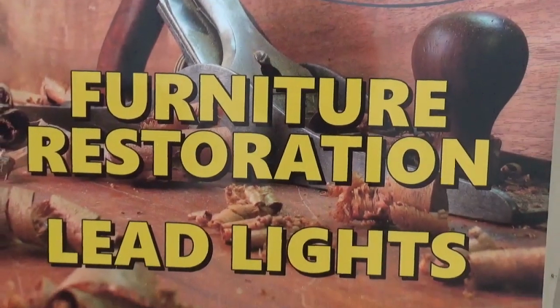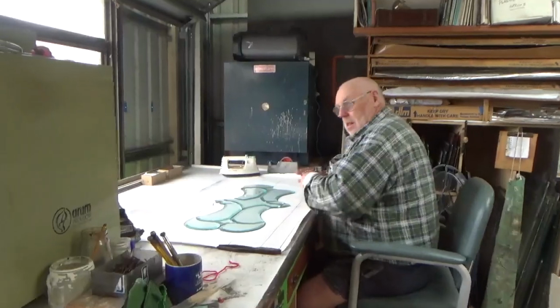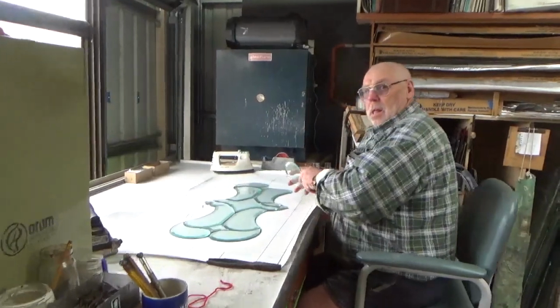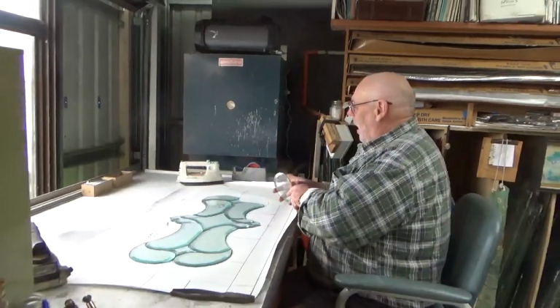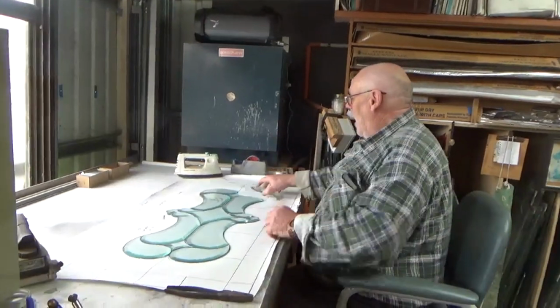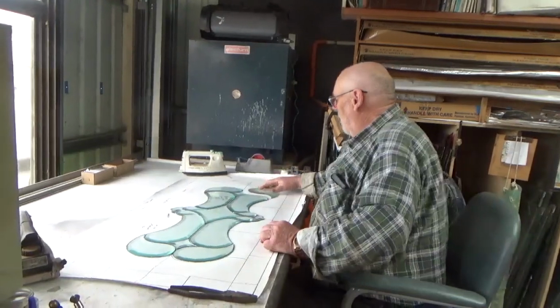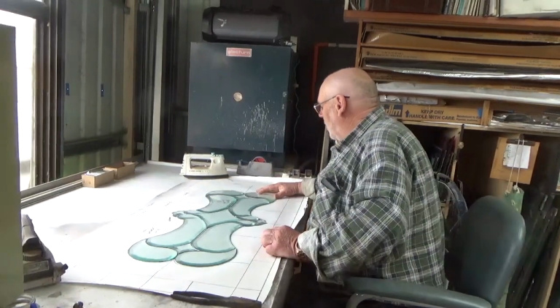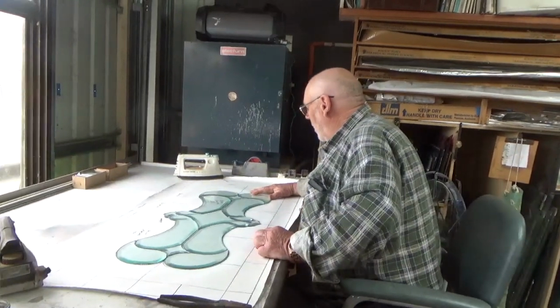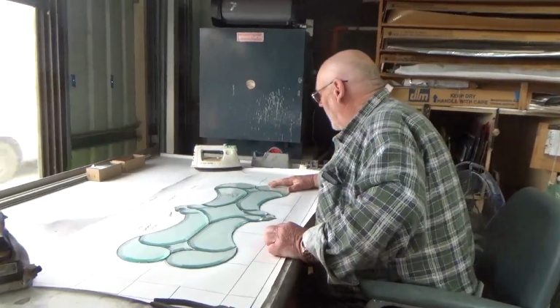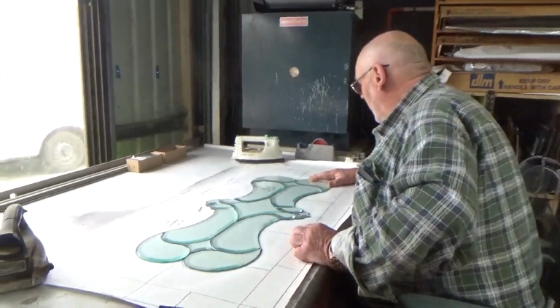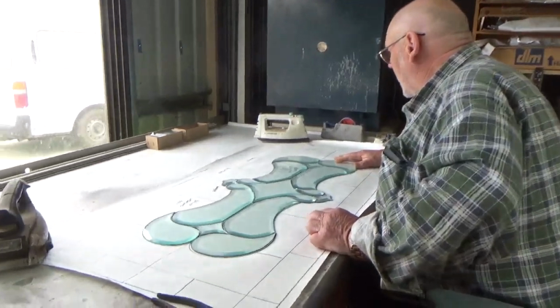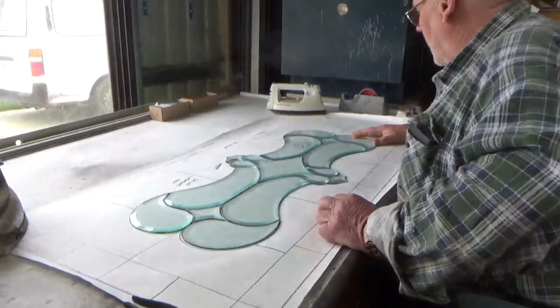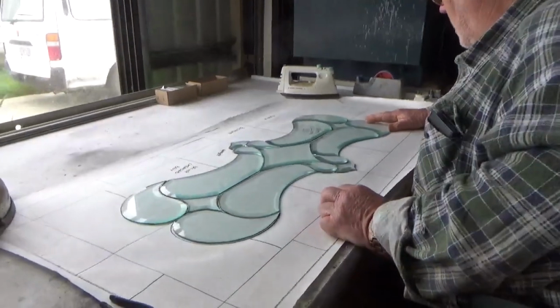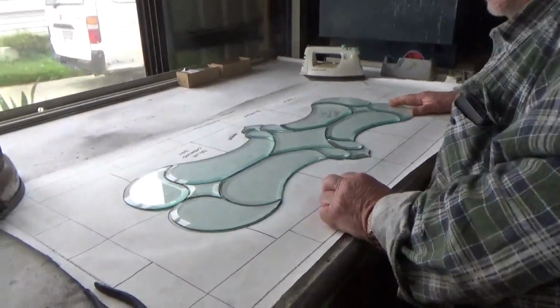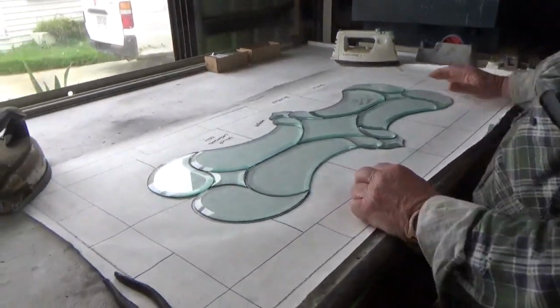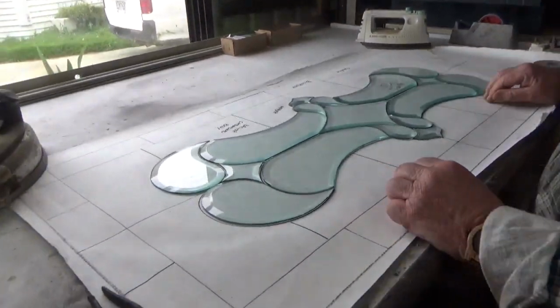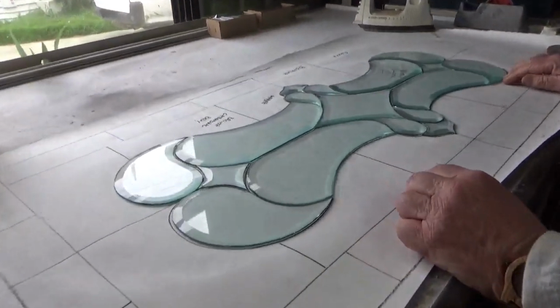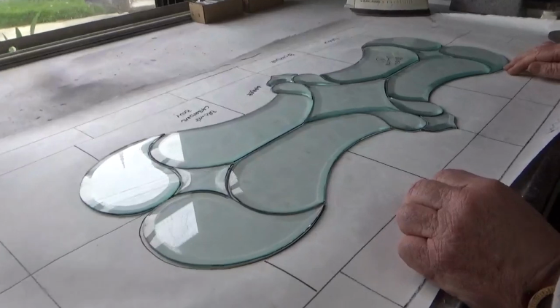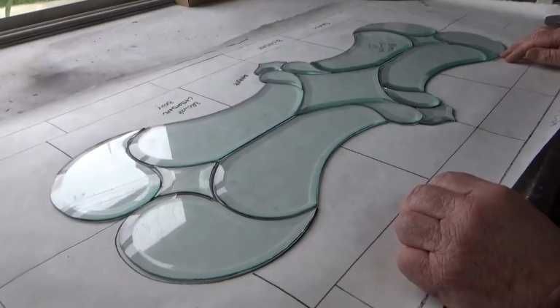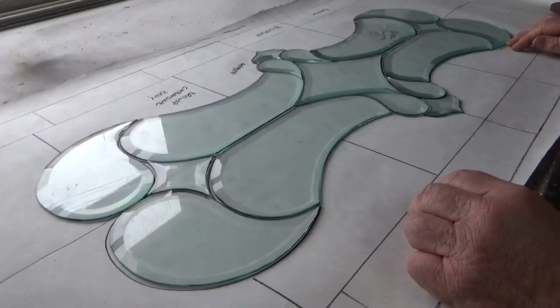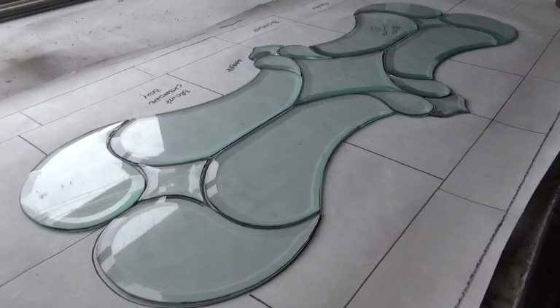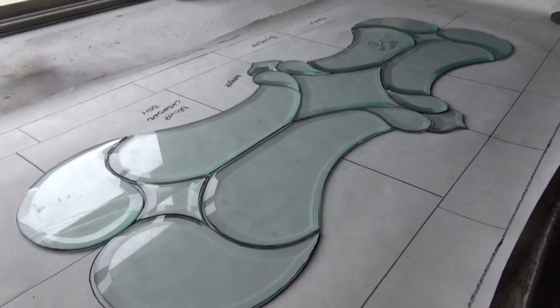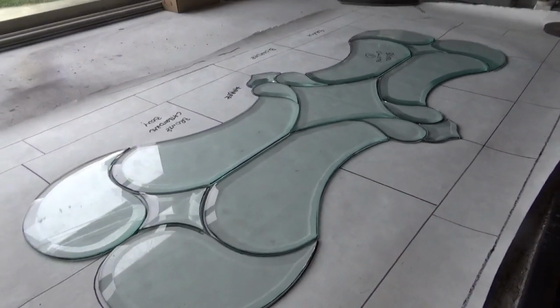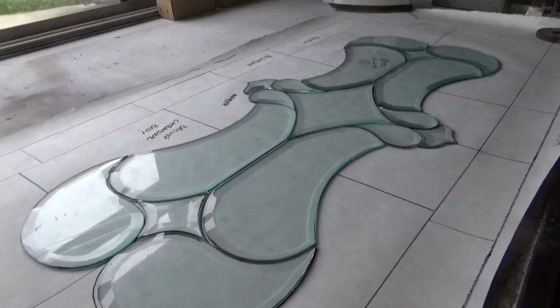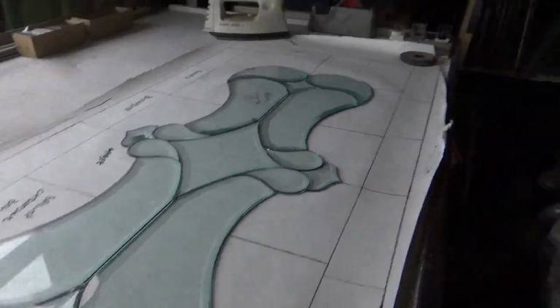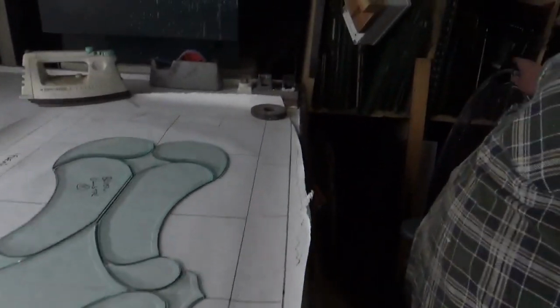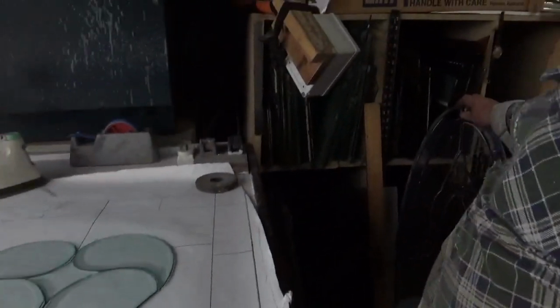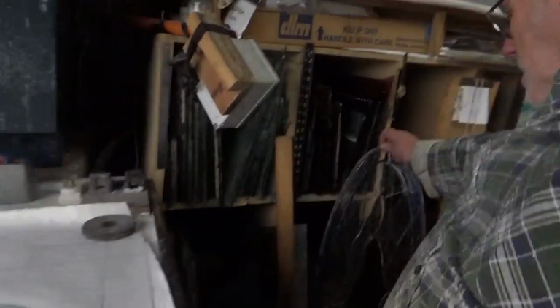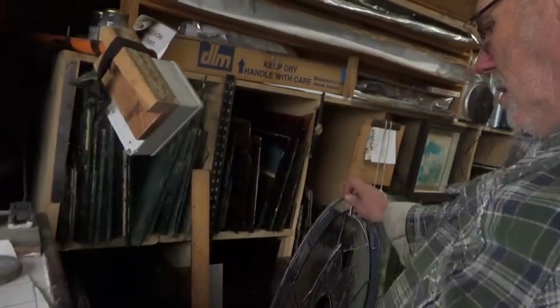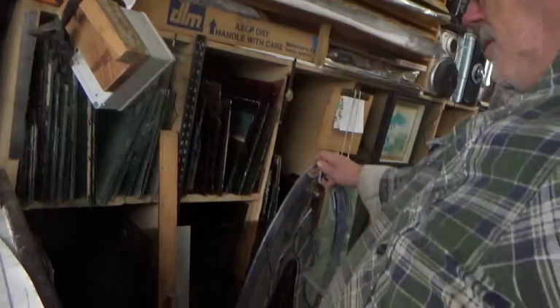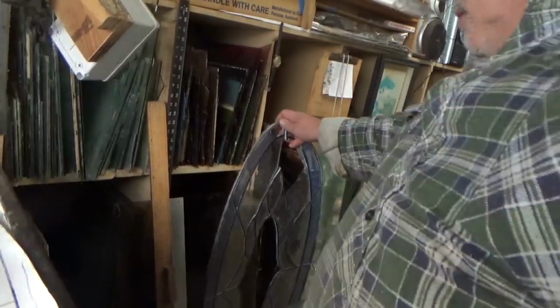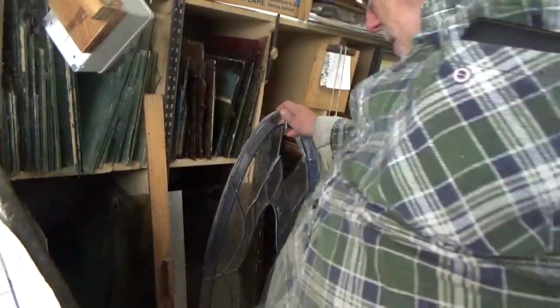Hey, g'day, how are we? I'm really good, really good mate. Nice to see you again. Is this the update from last week's? Oh no, no, that's still sitting here. Oh right, yeah, I can see it.